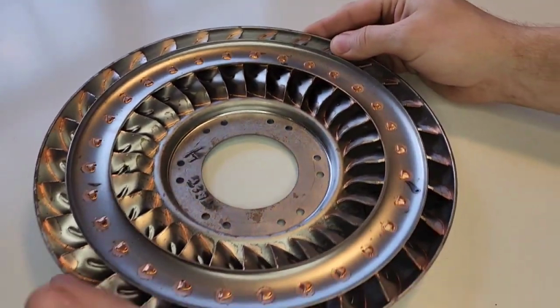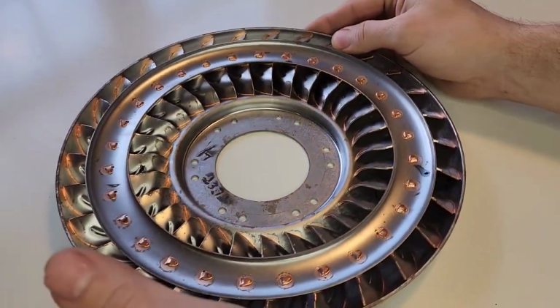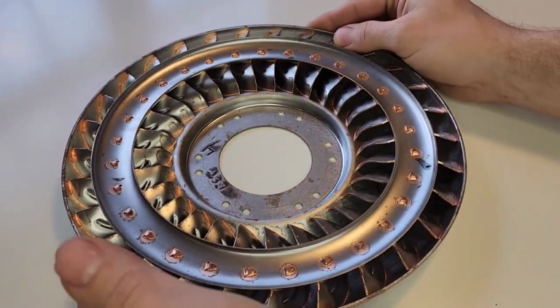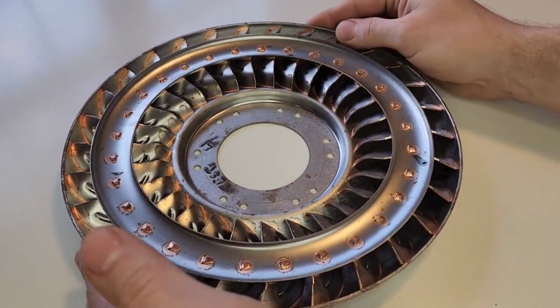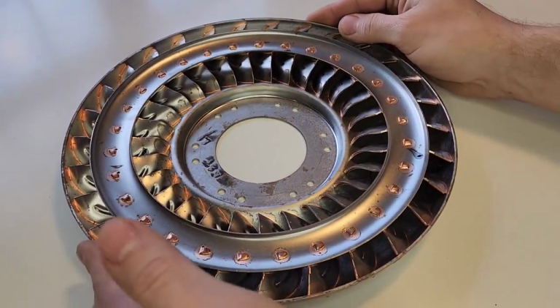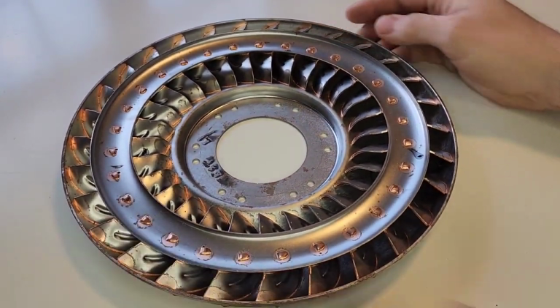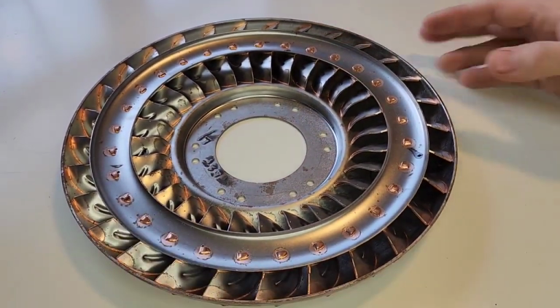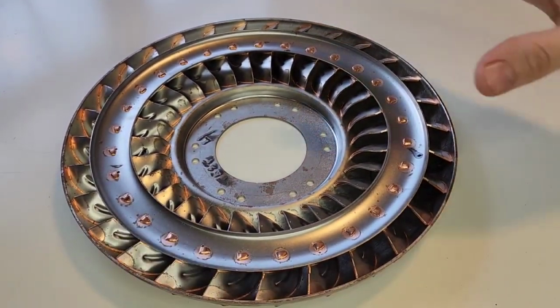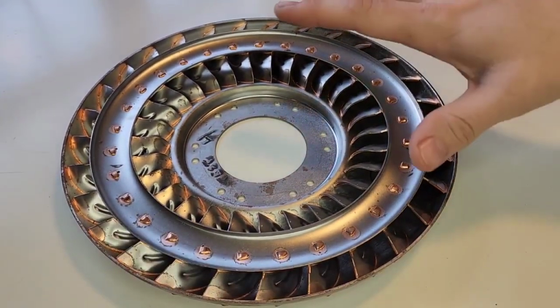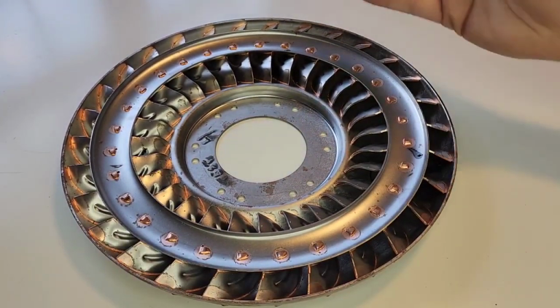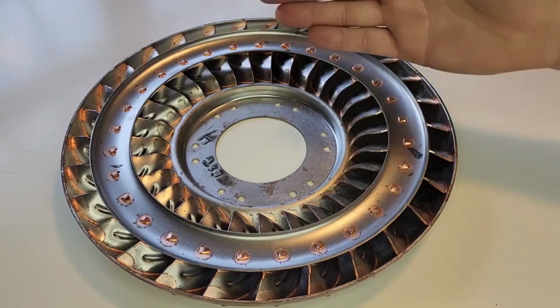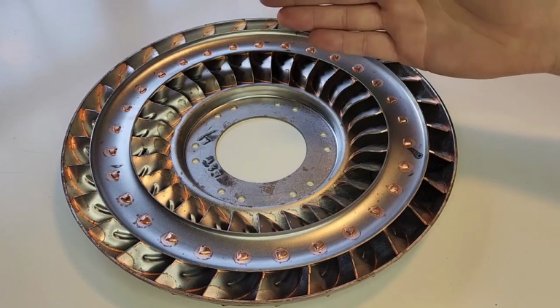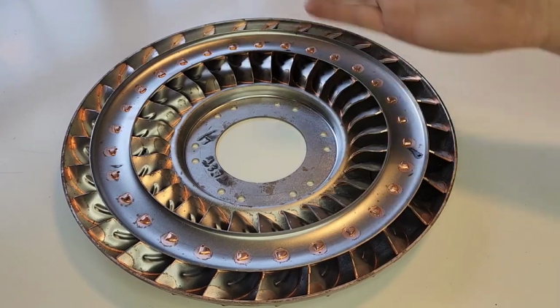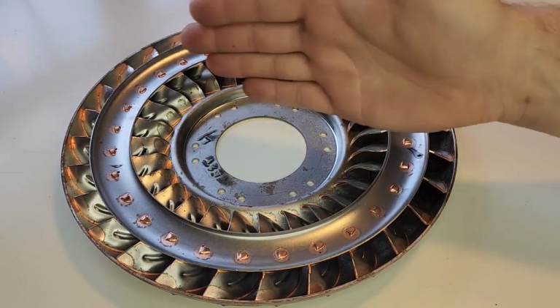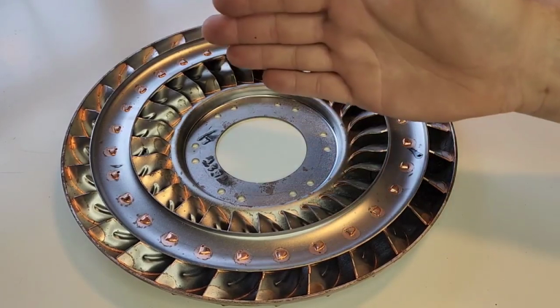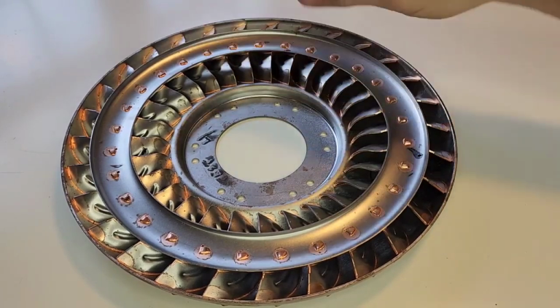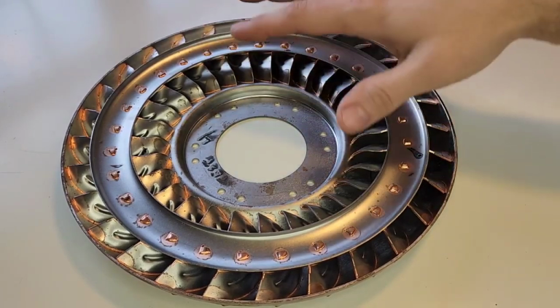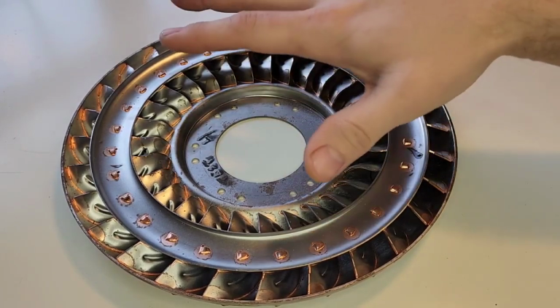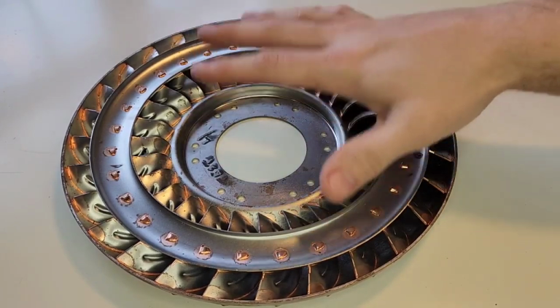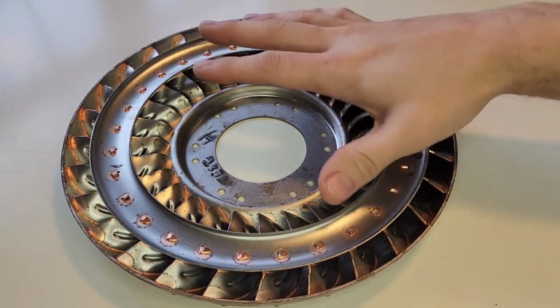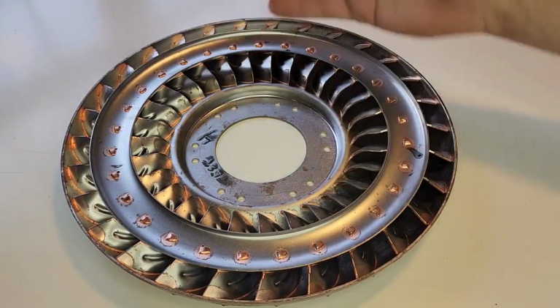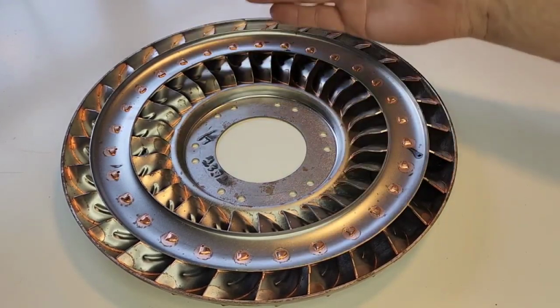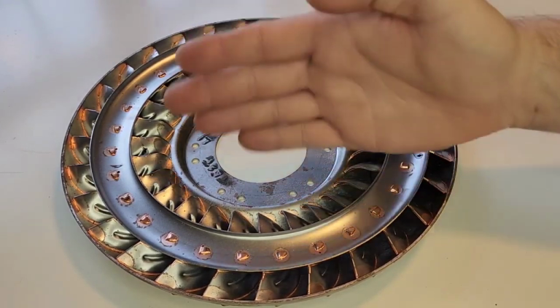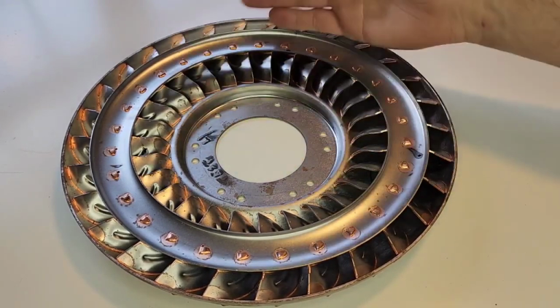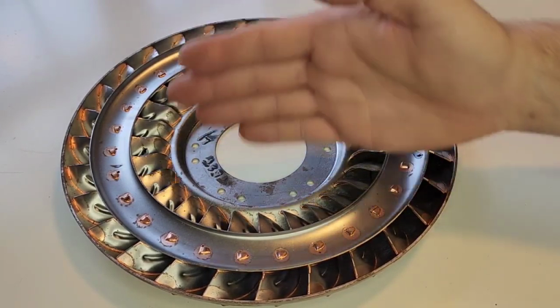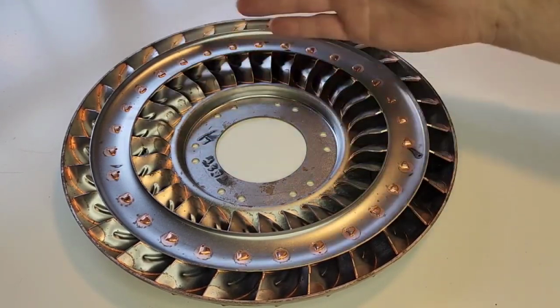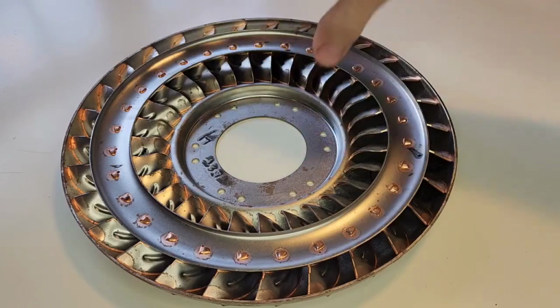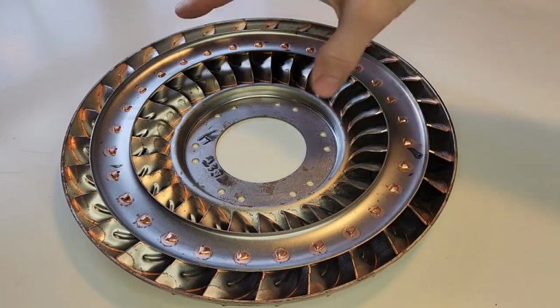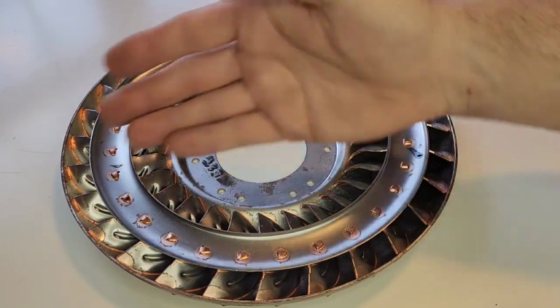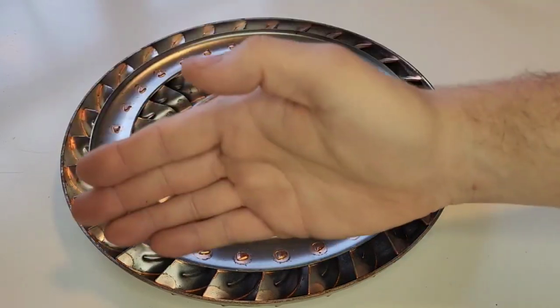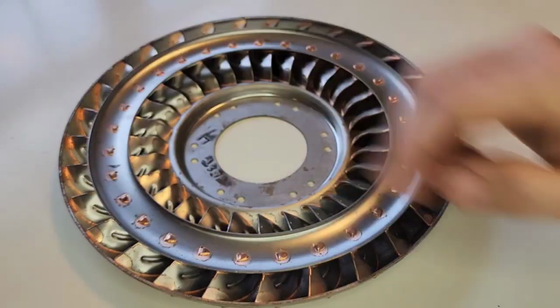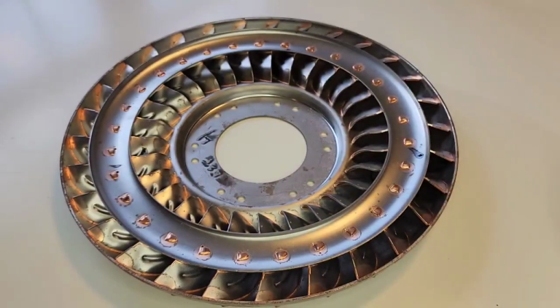This is called a torque converter. And this is what lives behind your engine before your automatic transmission. It's called a viscous coupler, and it's basically like an automatic clutch that connects the engine to the transmission.